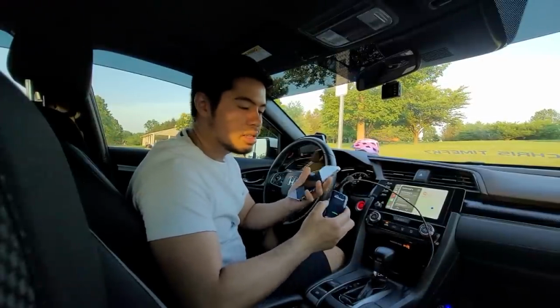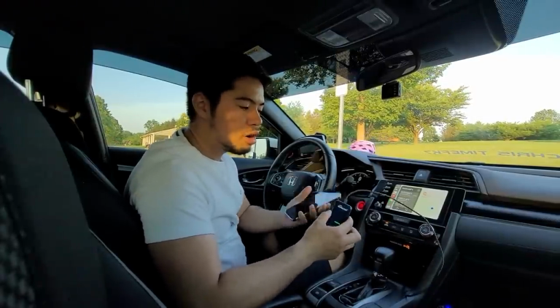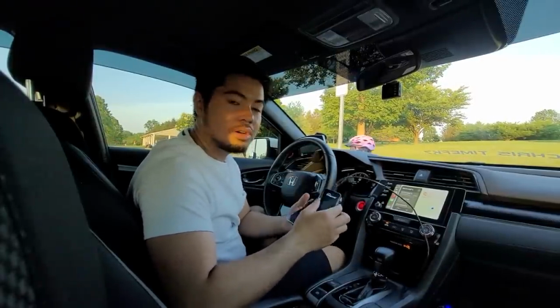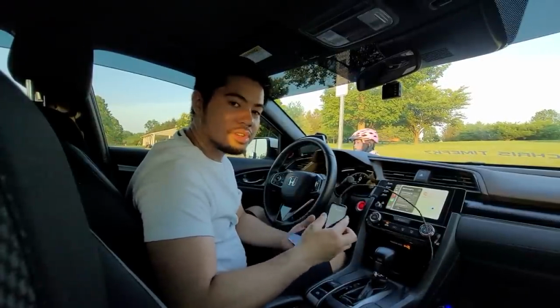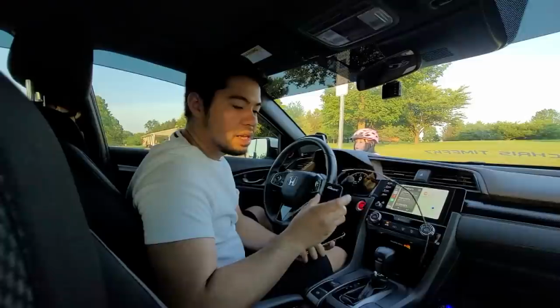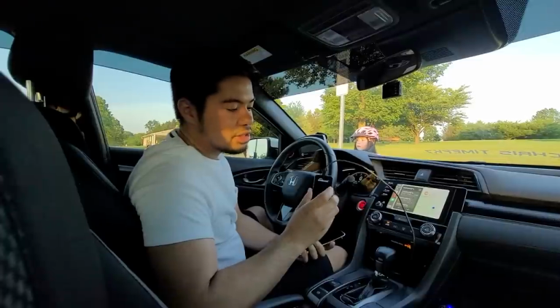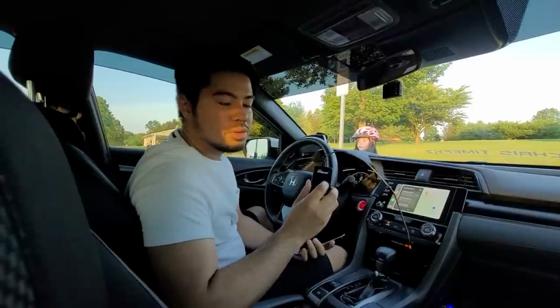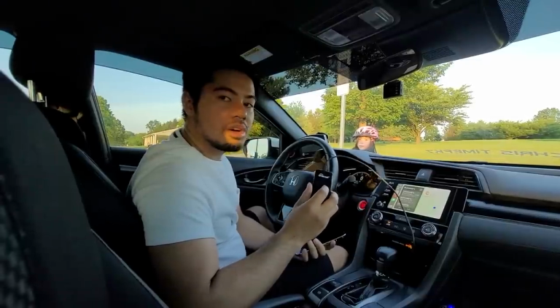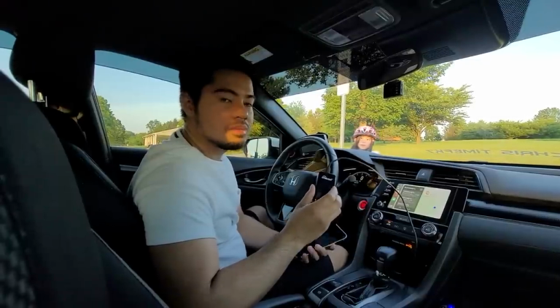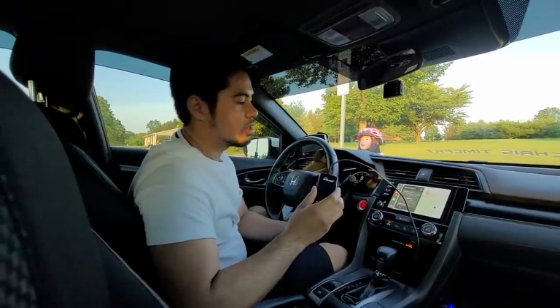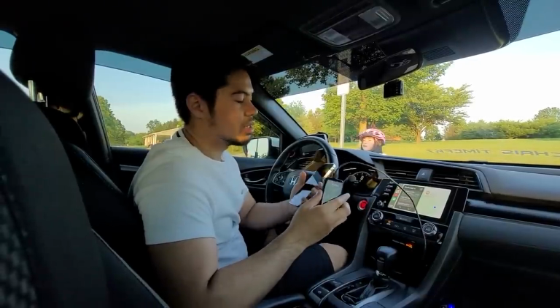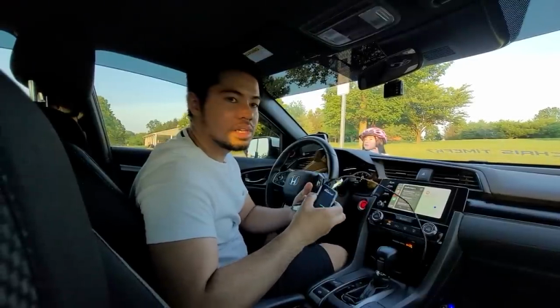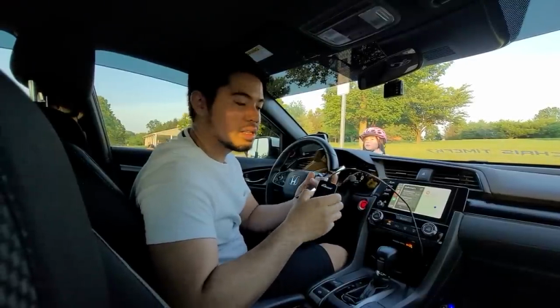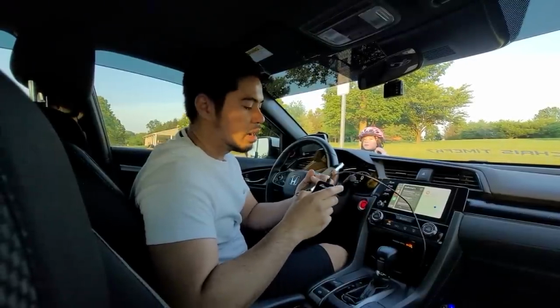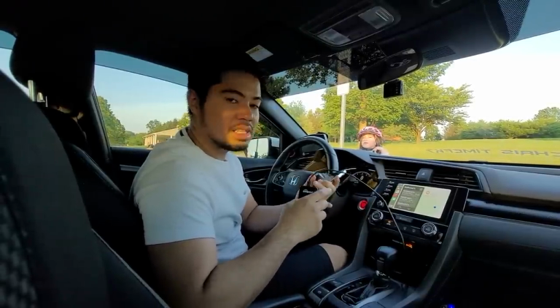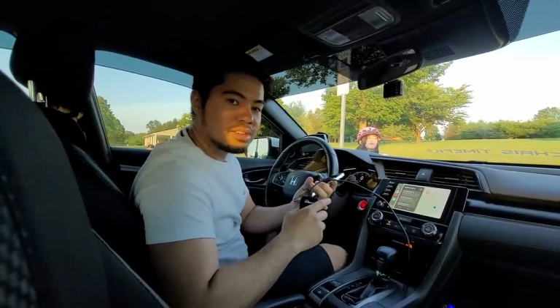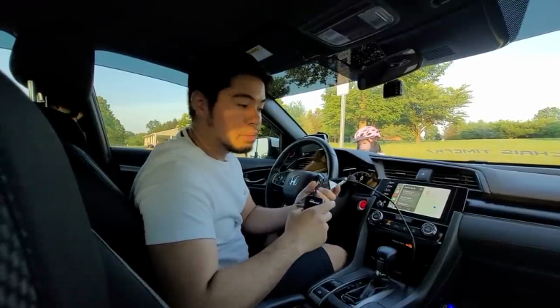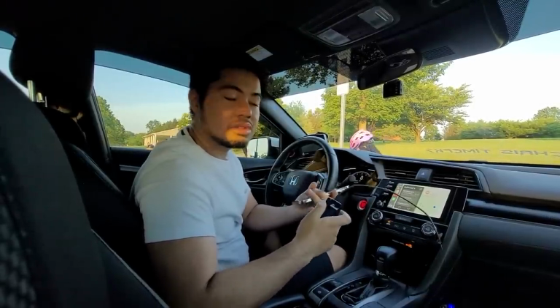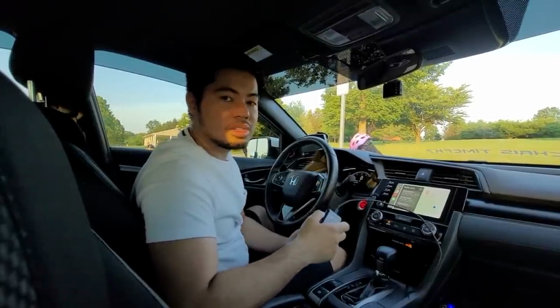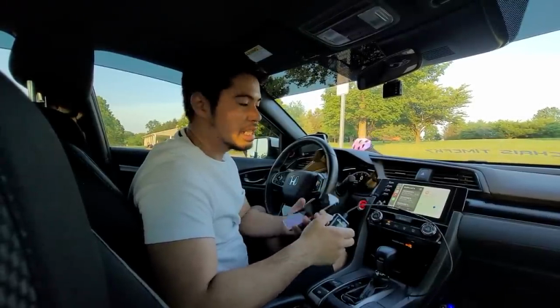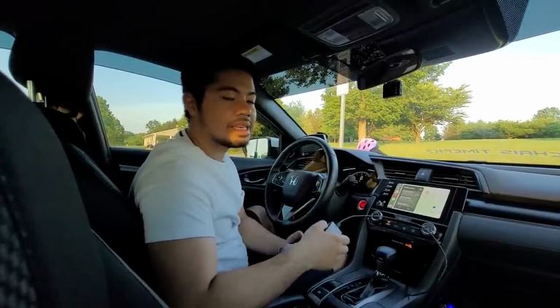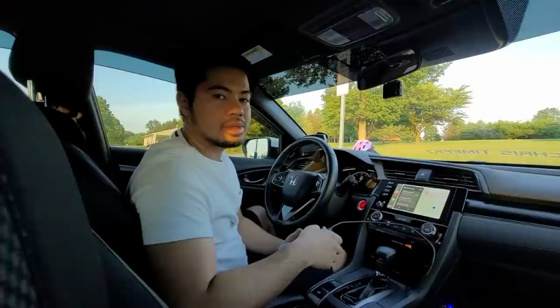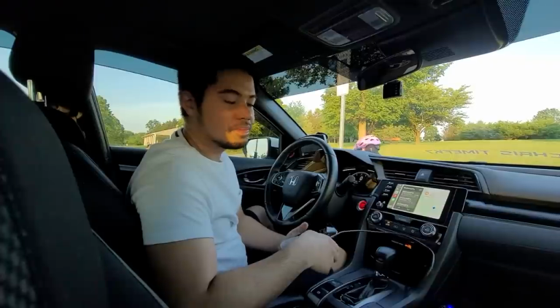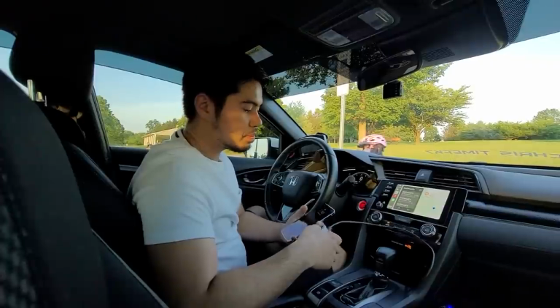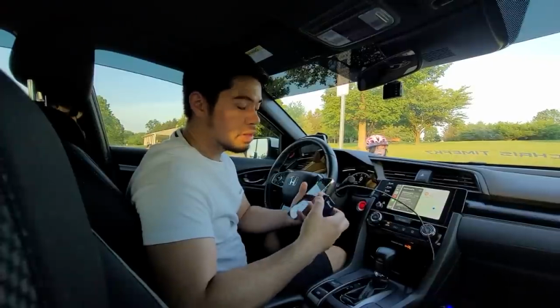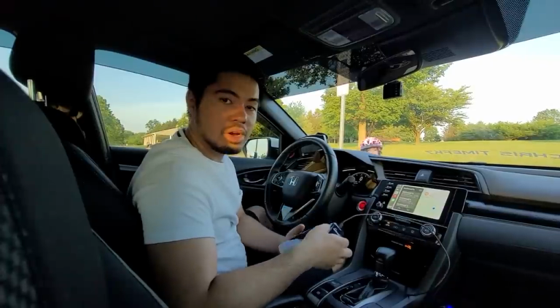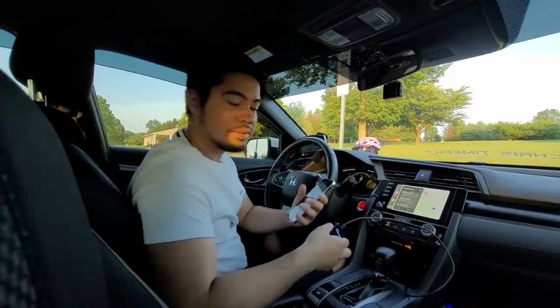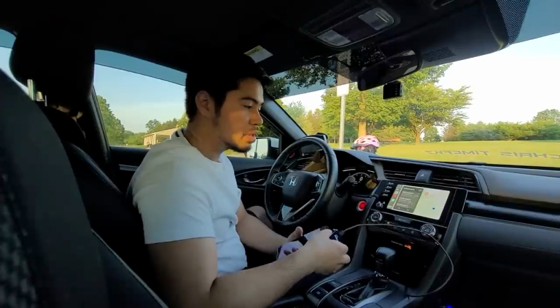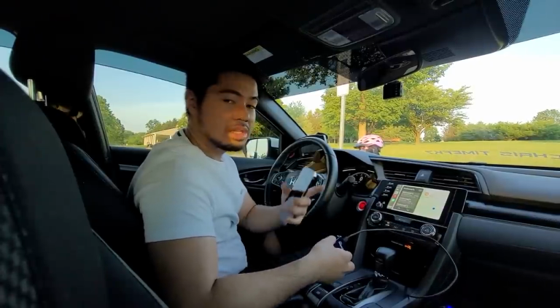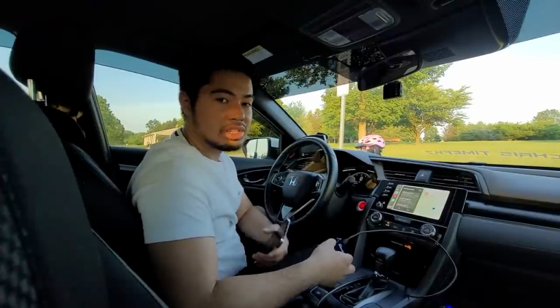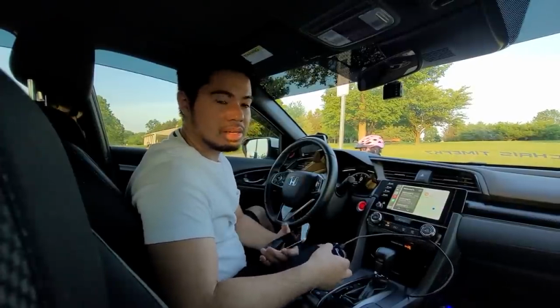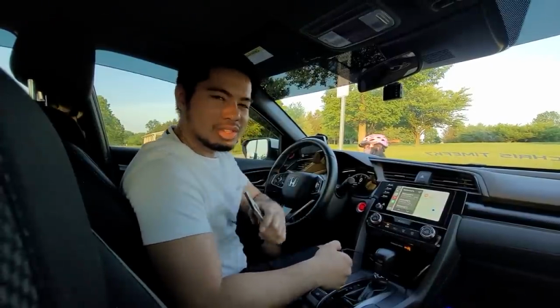This is a great product and for those looking for a wireless CarPlay alternative, this is the way to go. Not only is it inexpensive, but it actually works and it's easy to set up. You can get it from Amazon with two-day shipping.